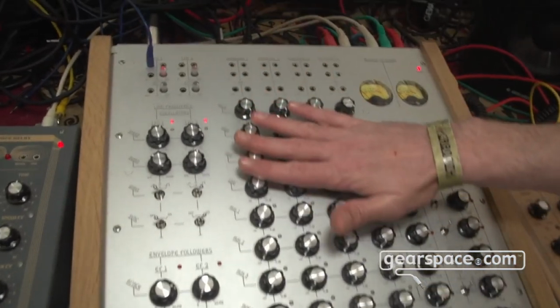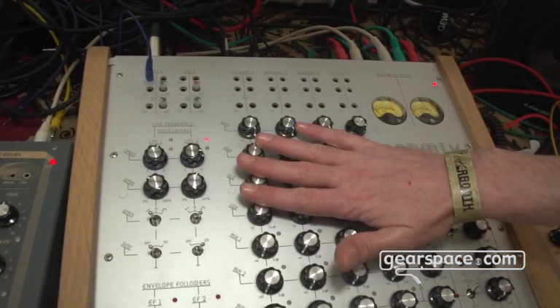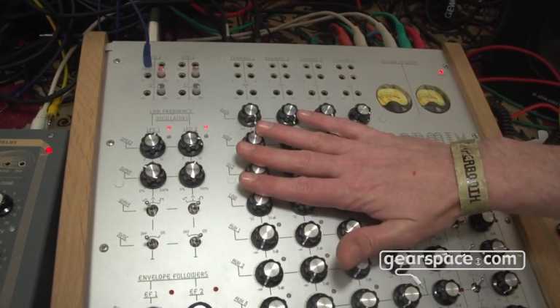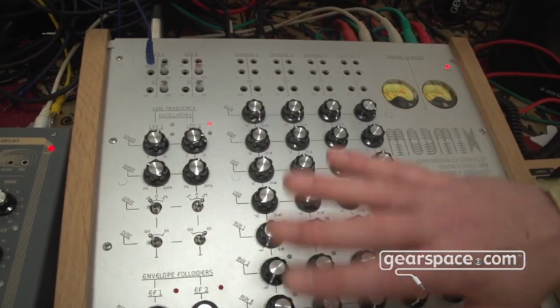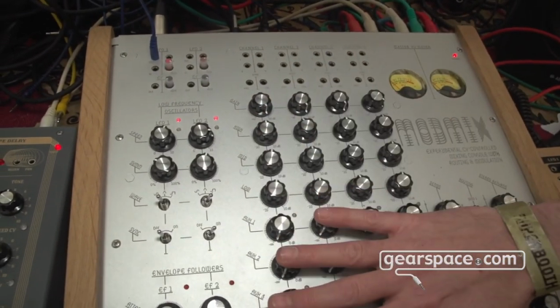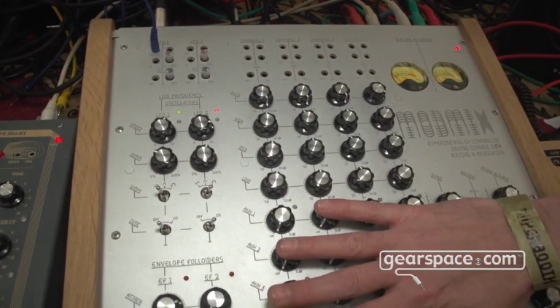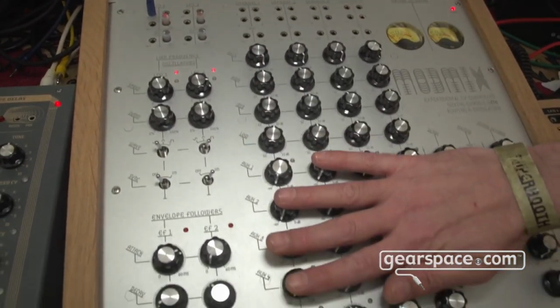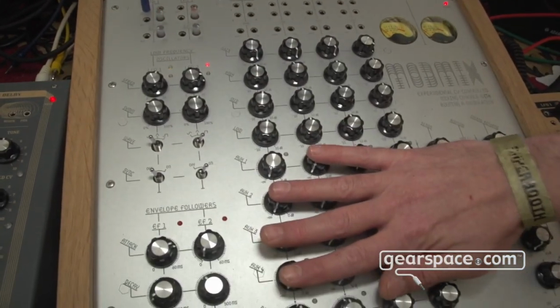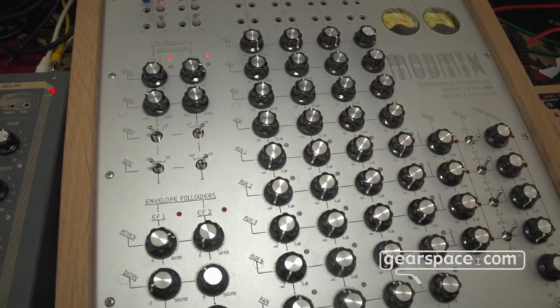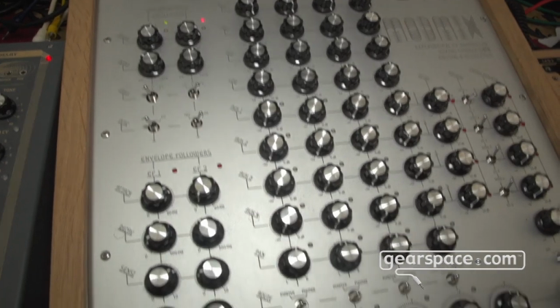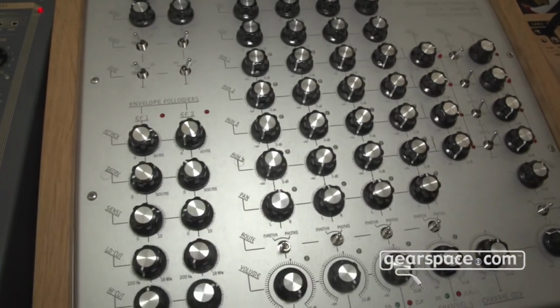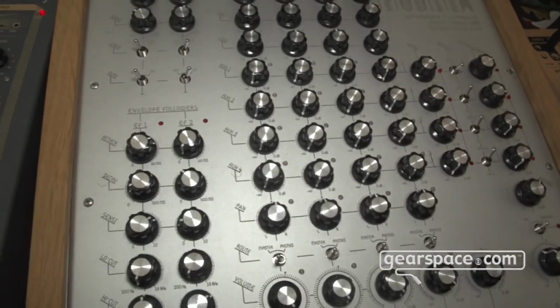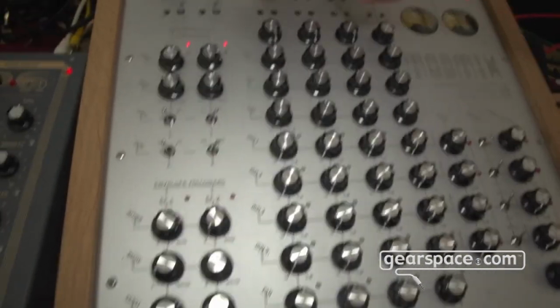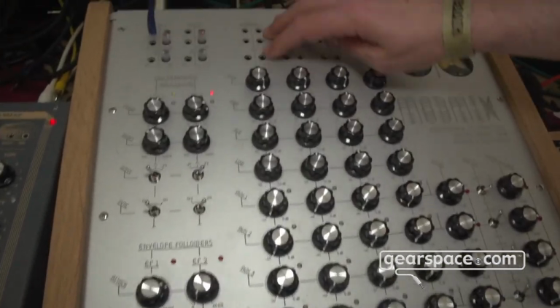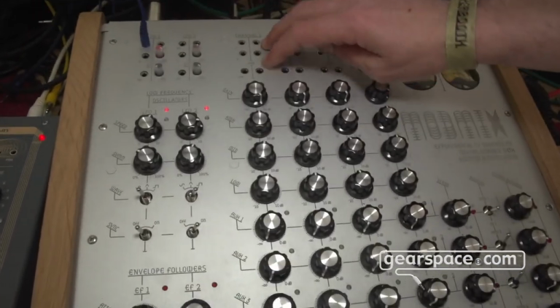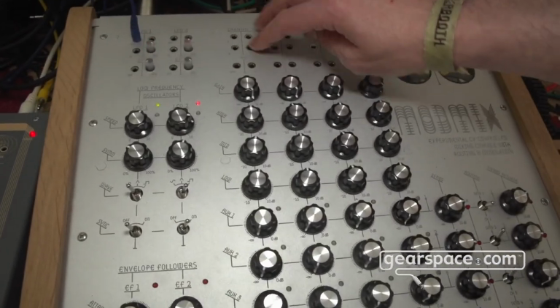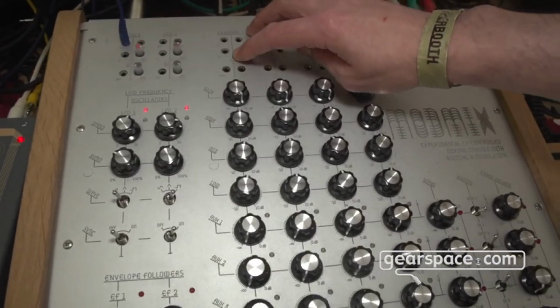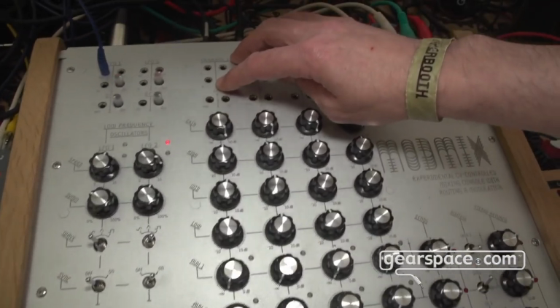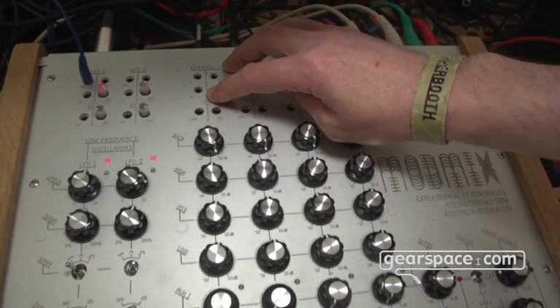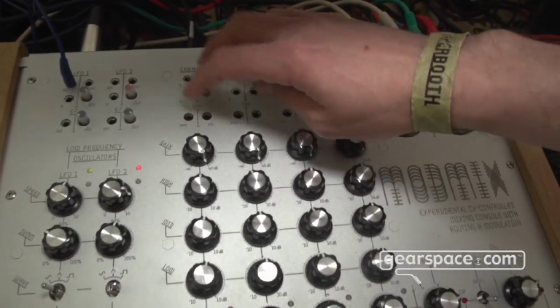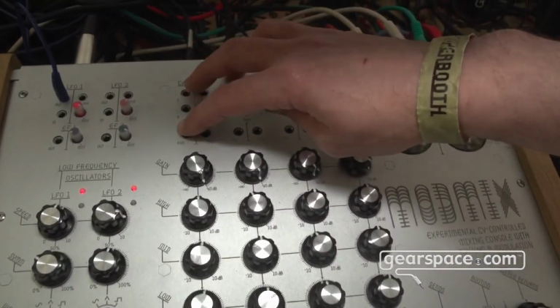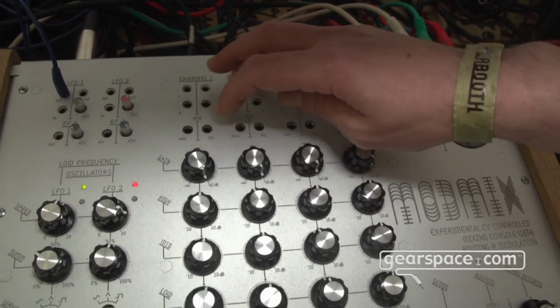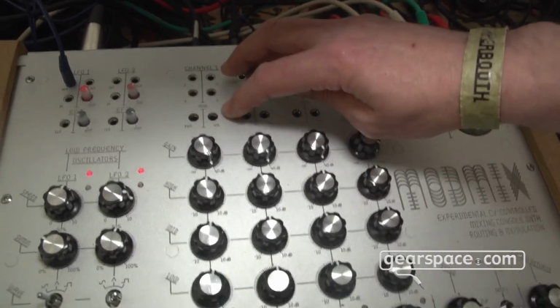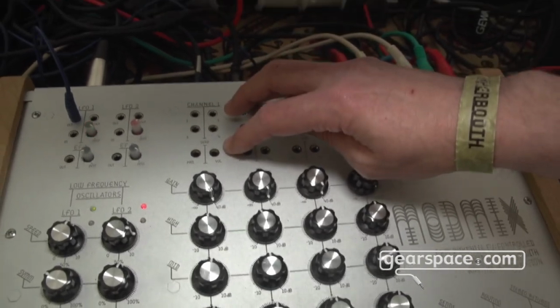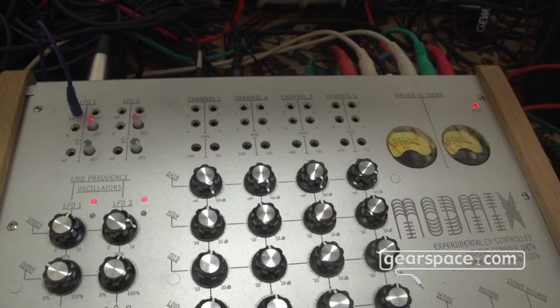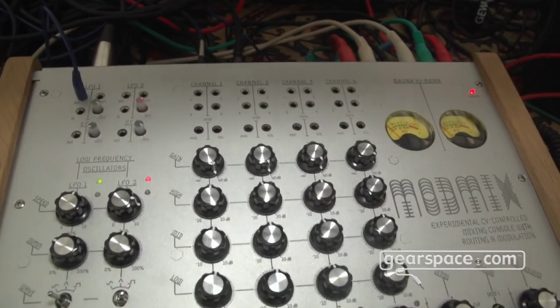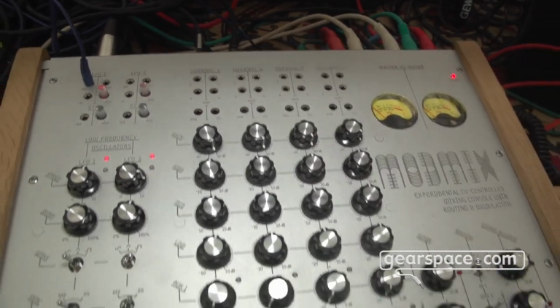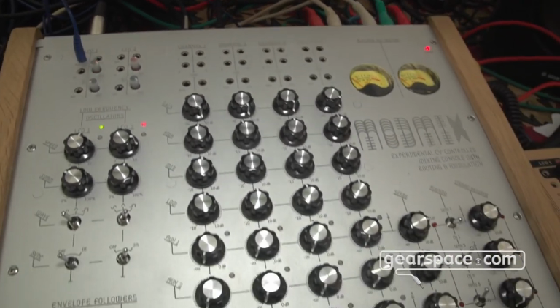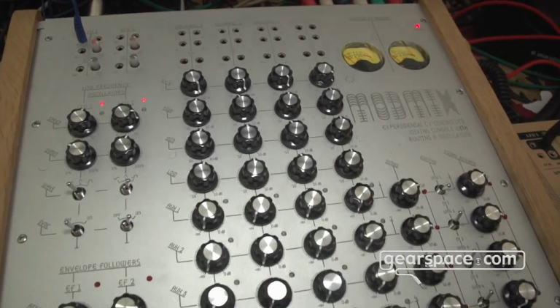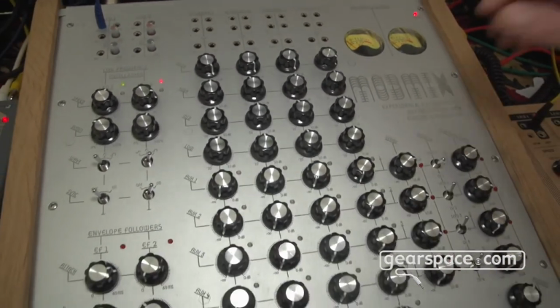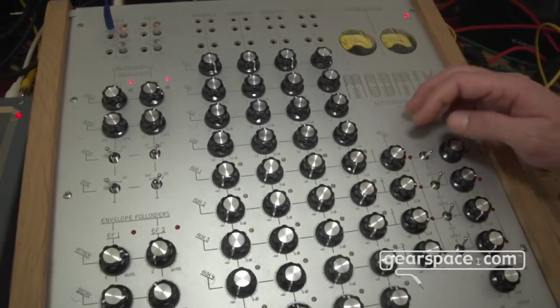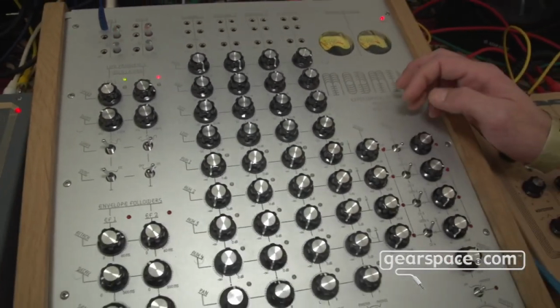It also has a simple EQ, four aux sends, and CV control for all of the aux sends, for the panning and the volume. And we put another thing in it to make it even more special.